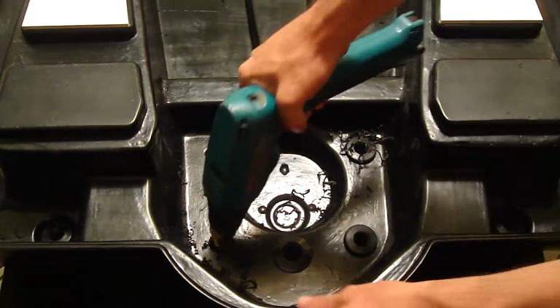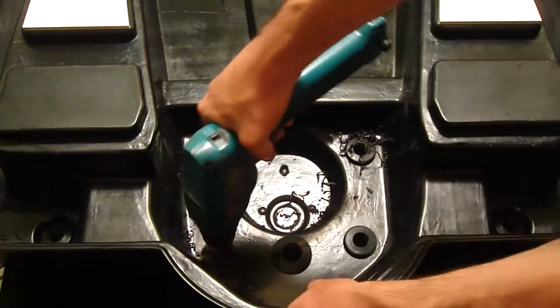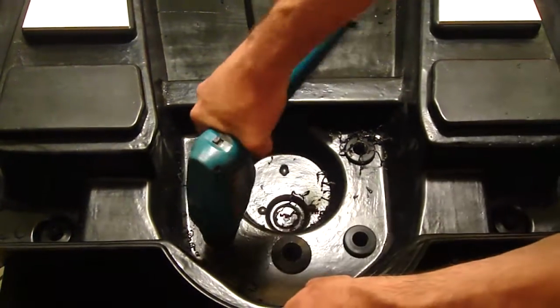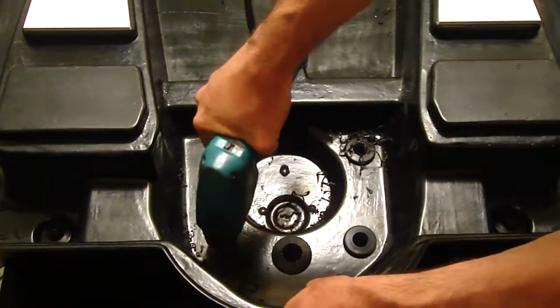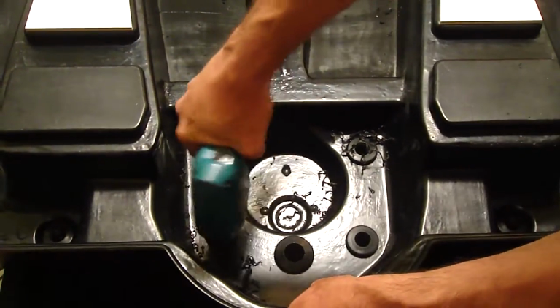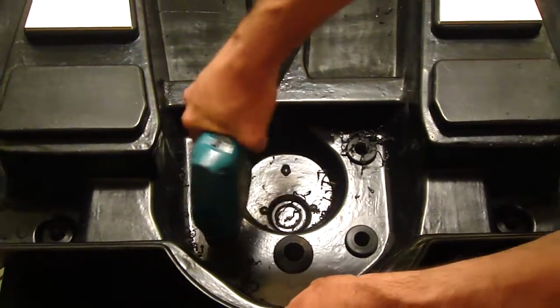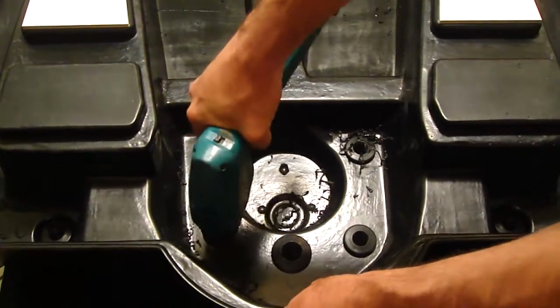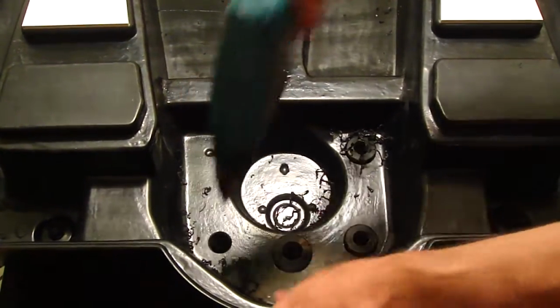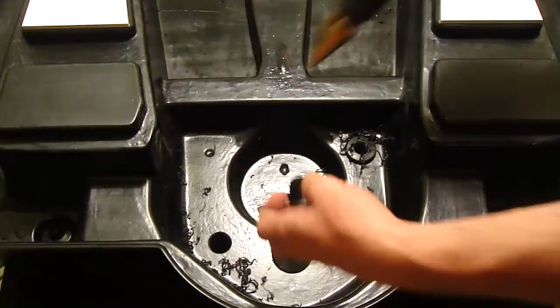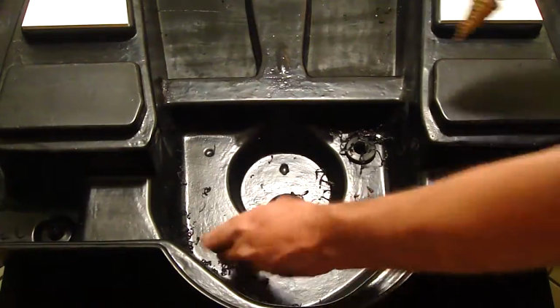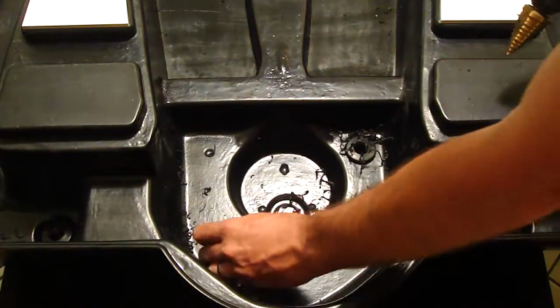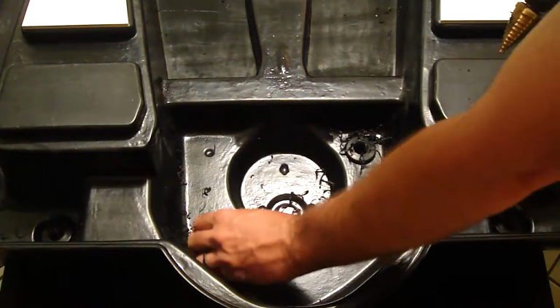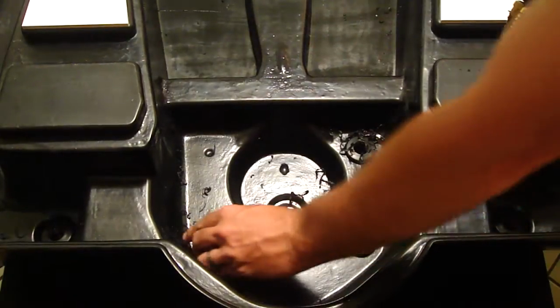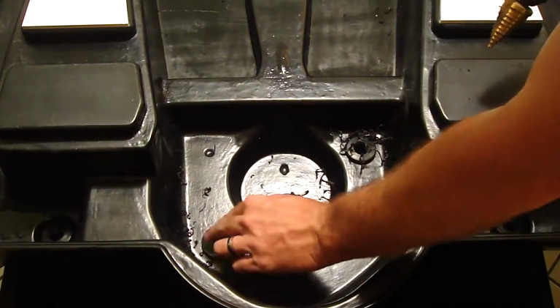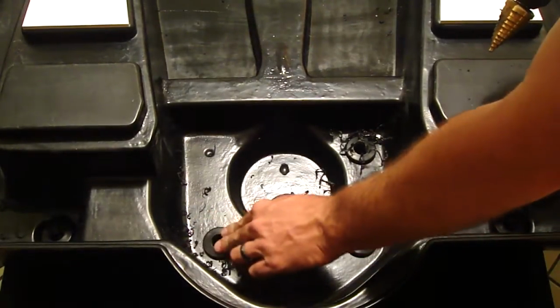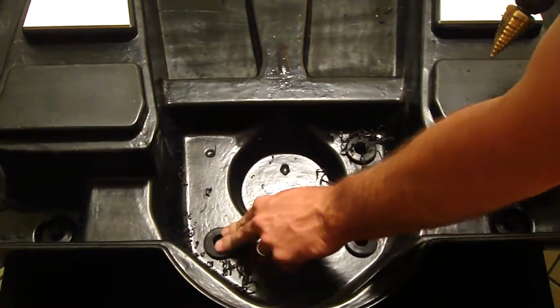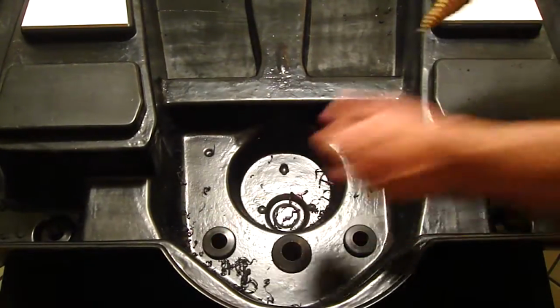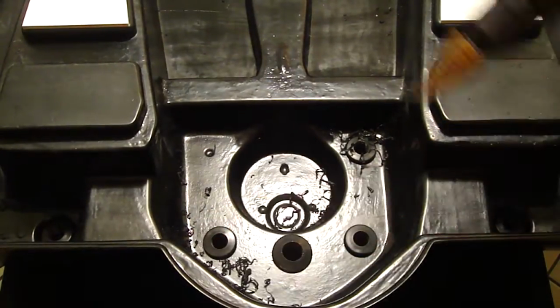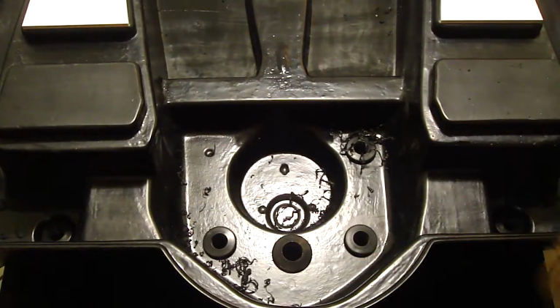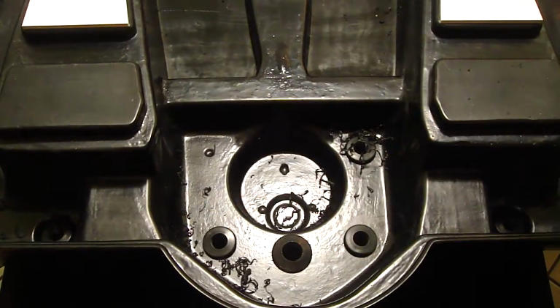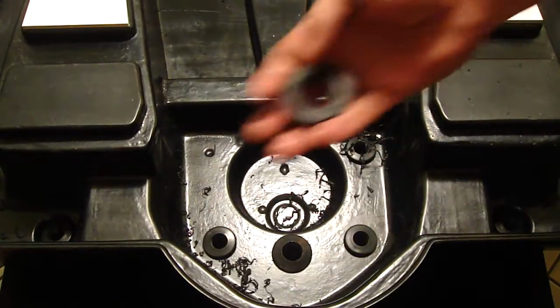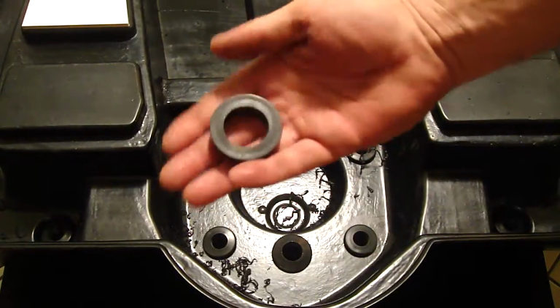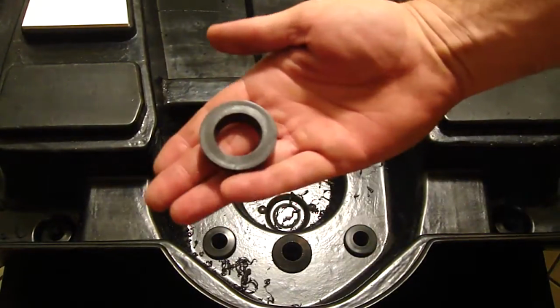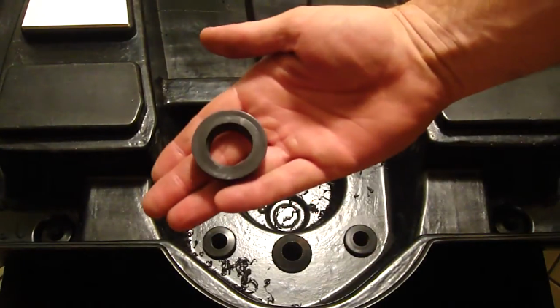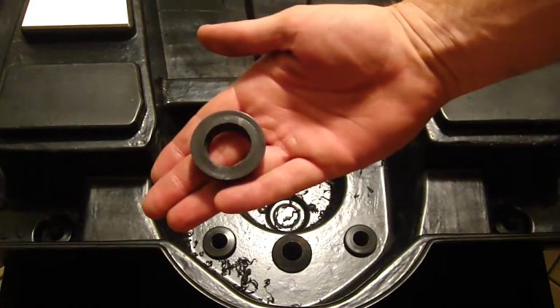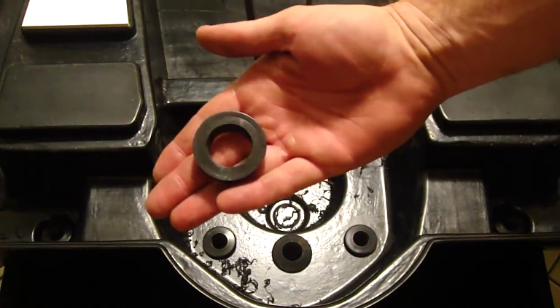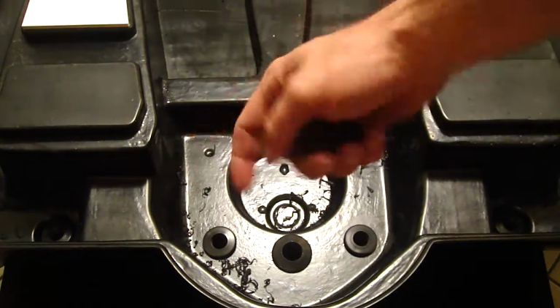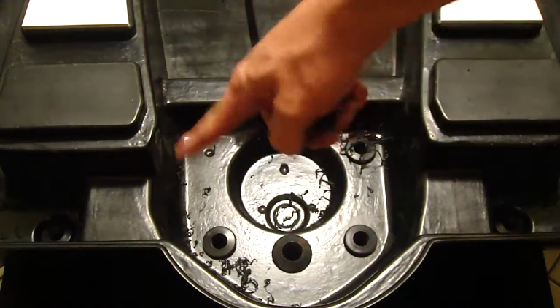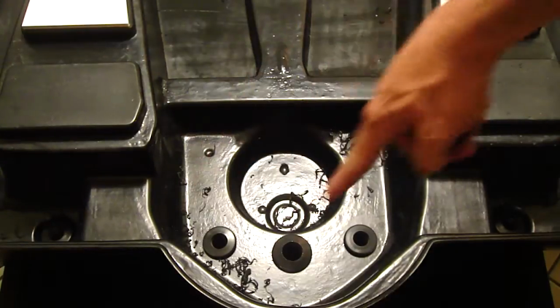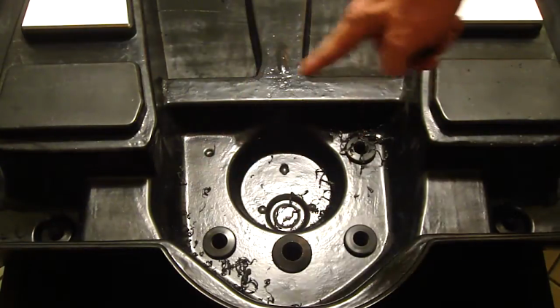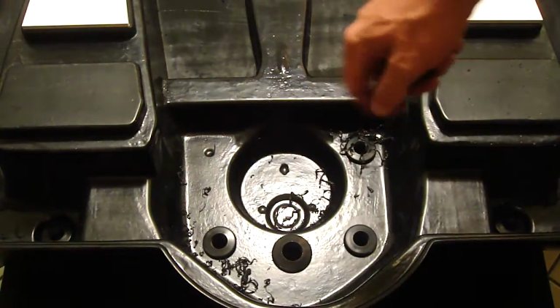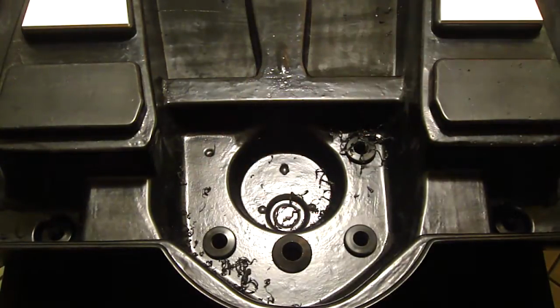And then we would take the nut and tighten that on from the bottom on all of these bulkheads.